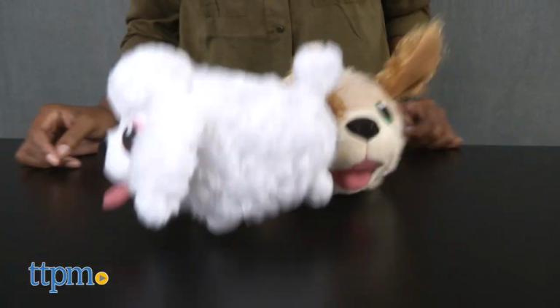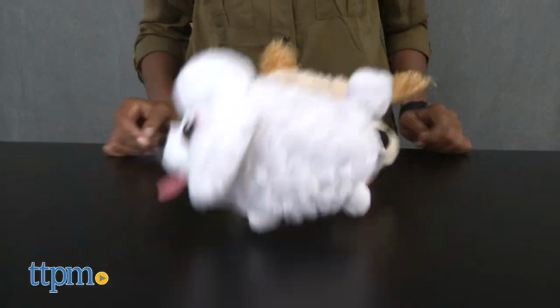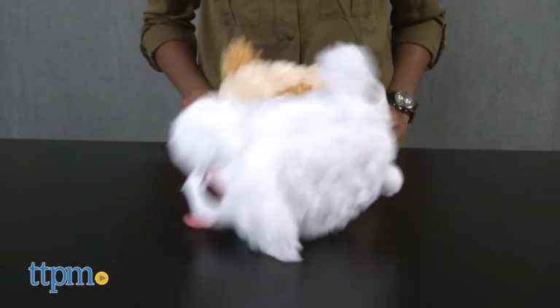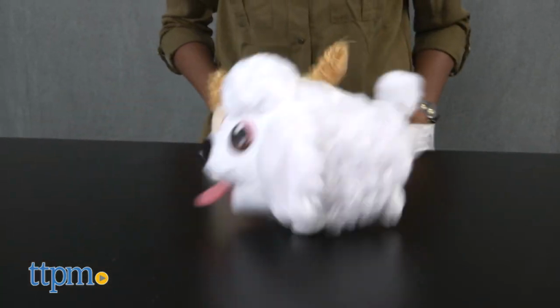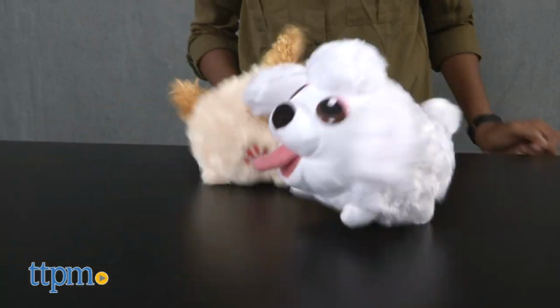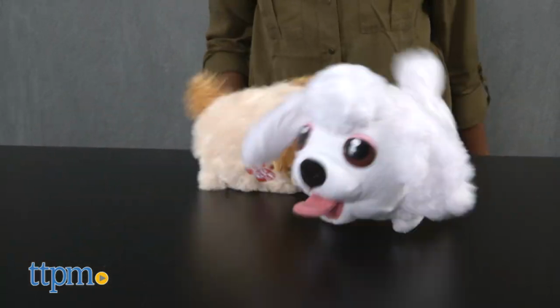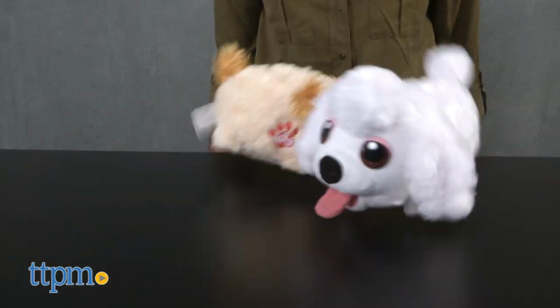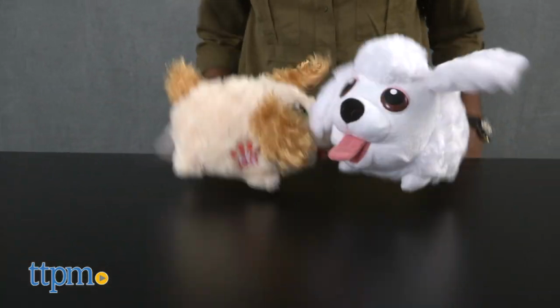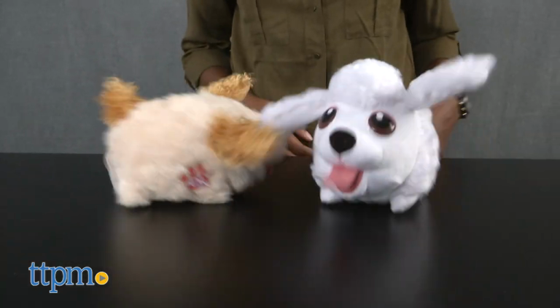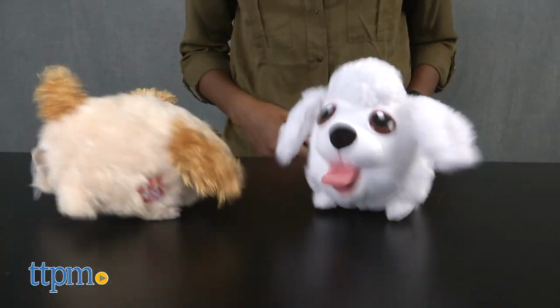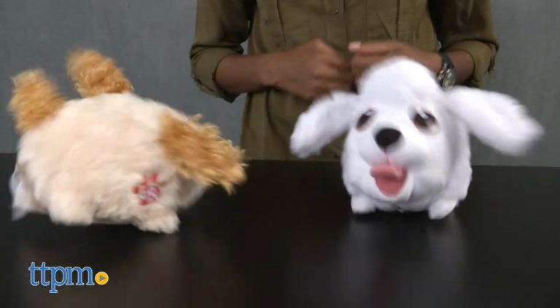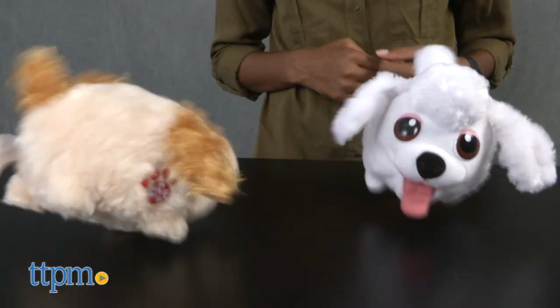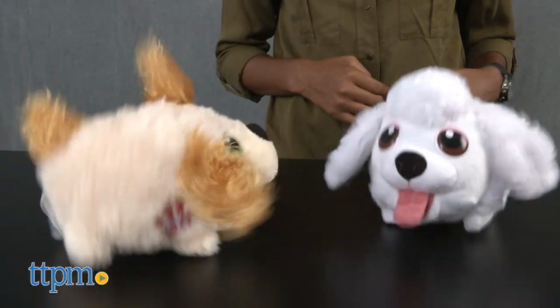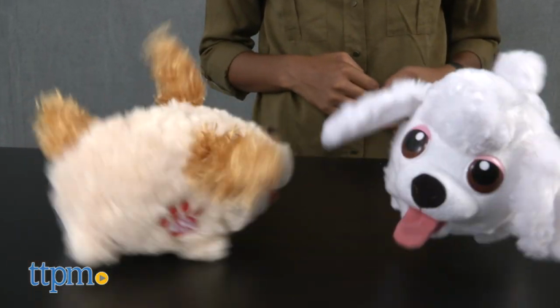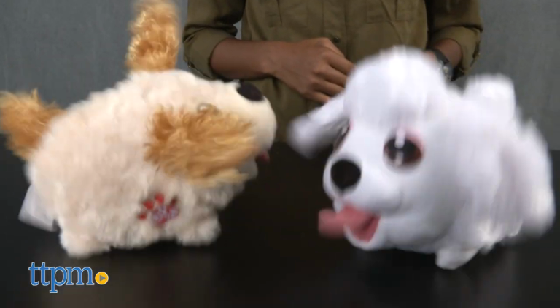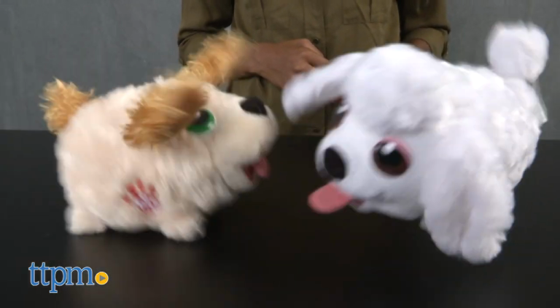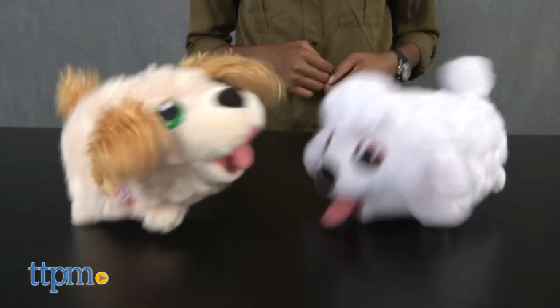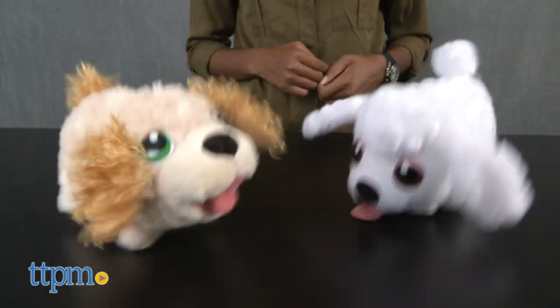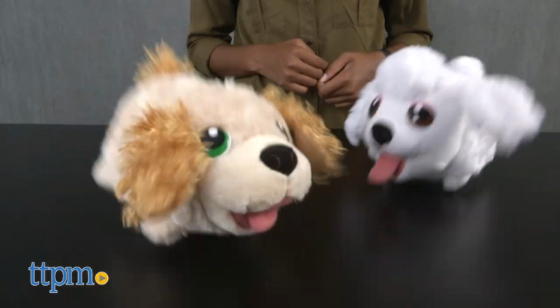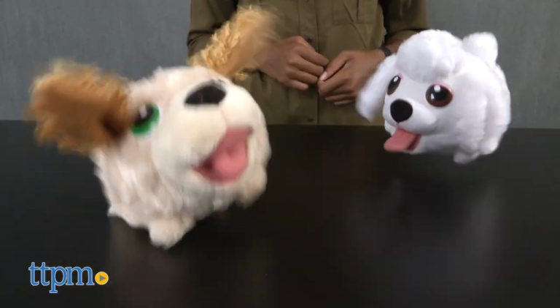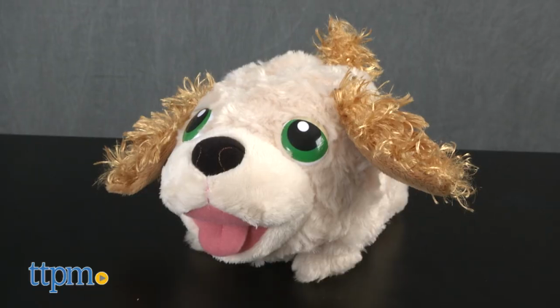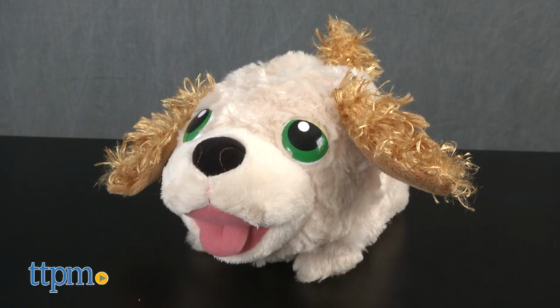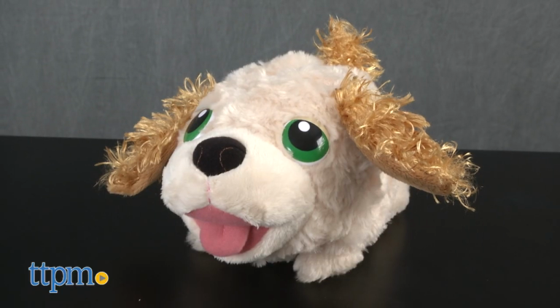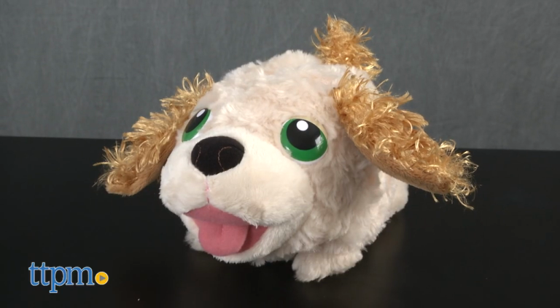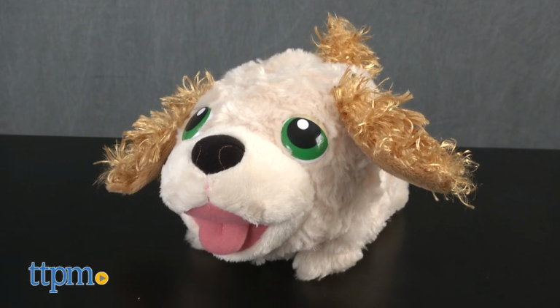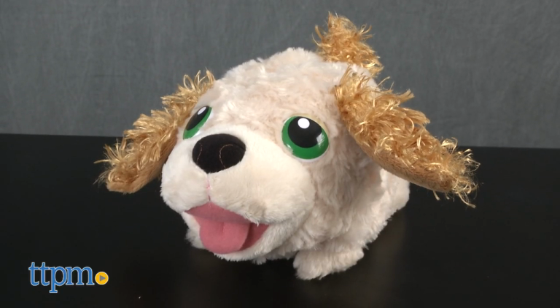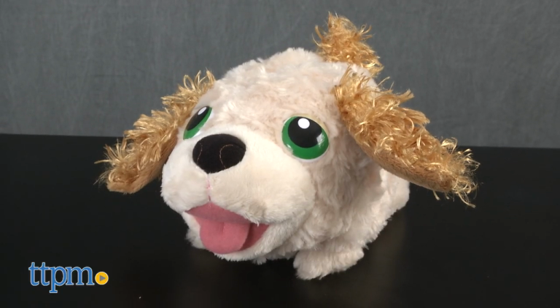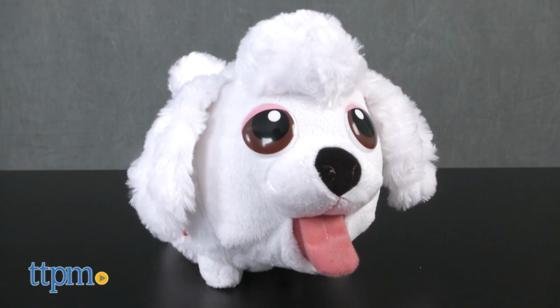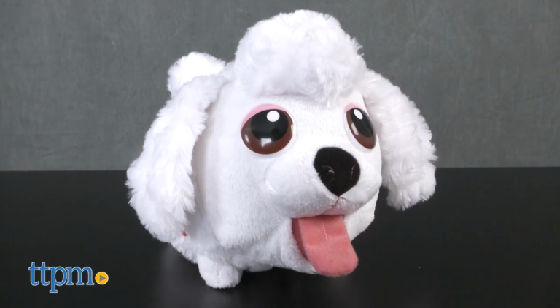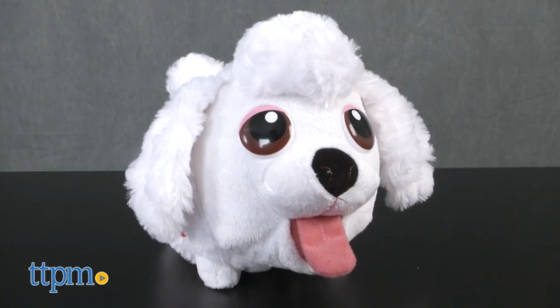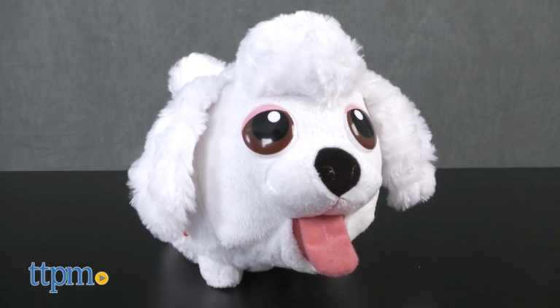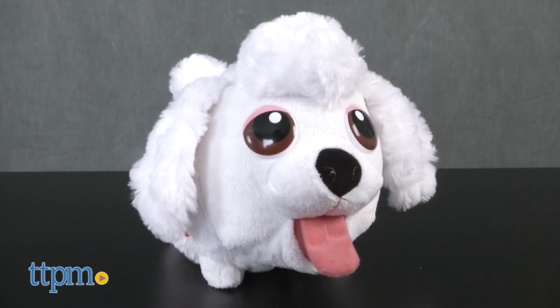These action-packed bumbling puppies are soft, fluffy, and cute and are modeled after some of your favorite dog breeds like the Cocker Spaniel and Poodle, only a little chubbier.